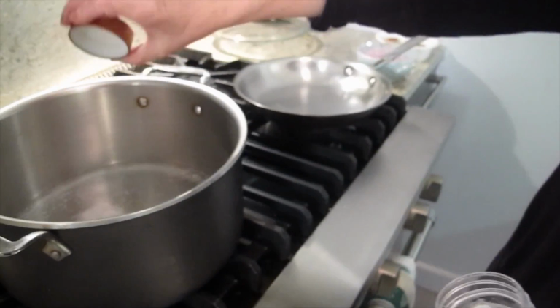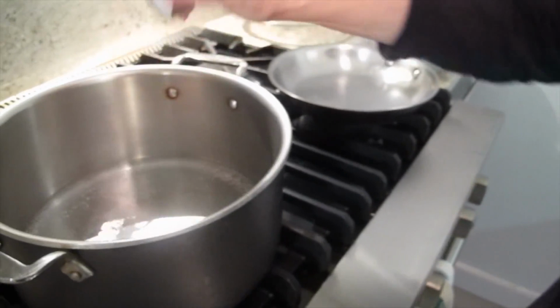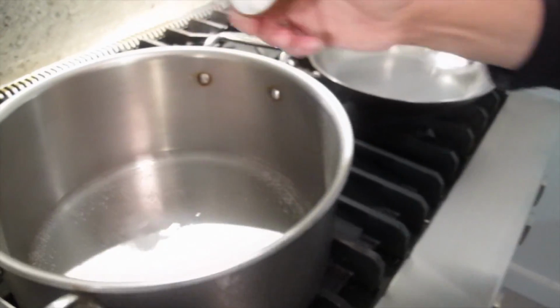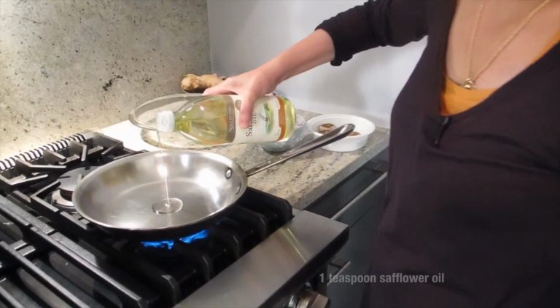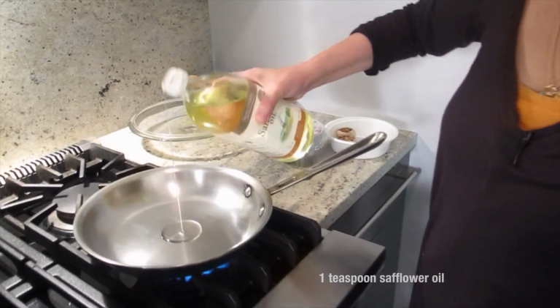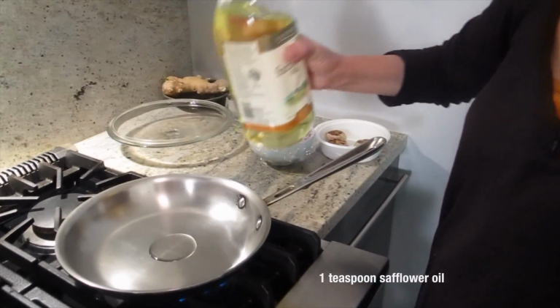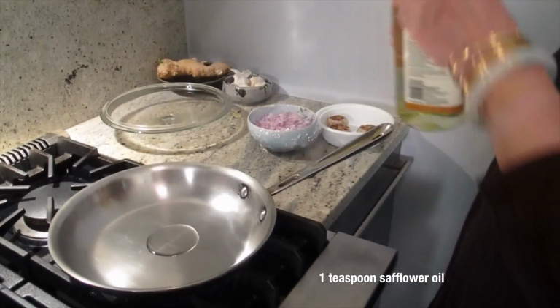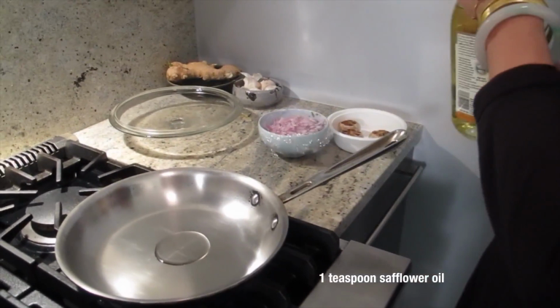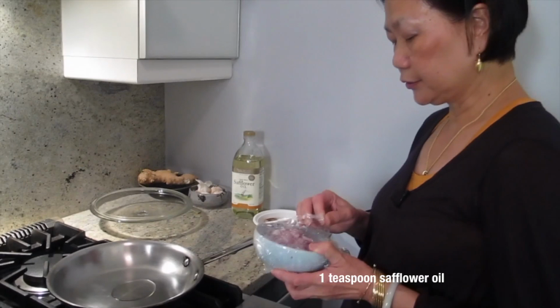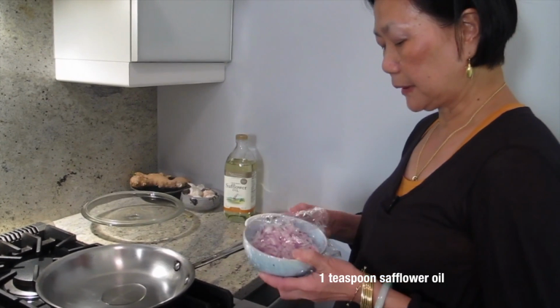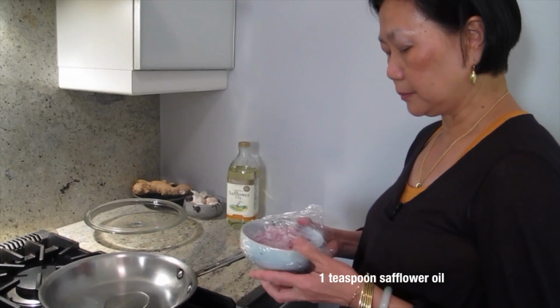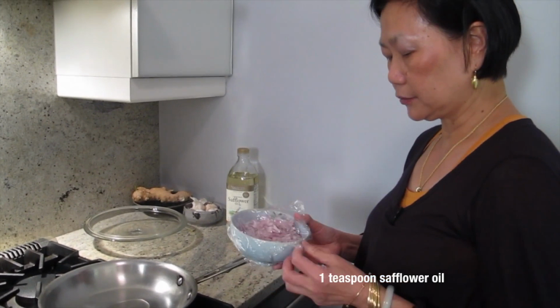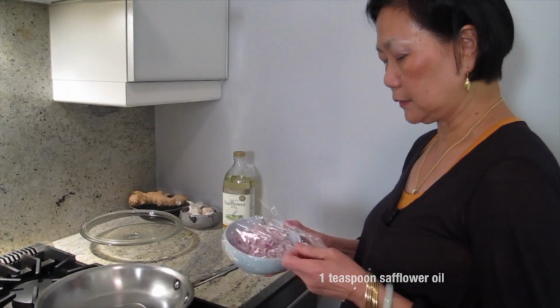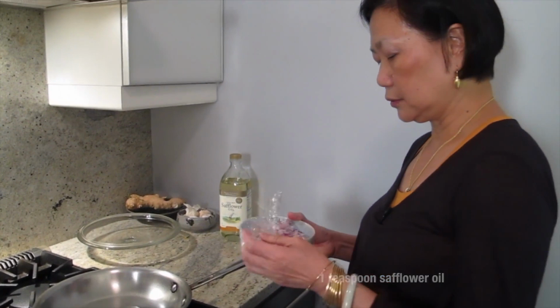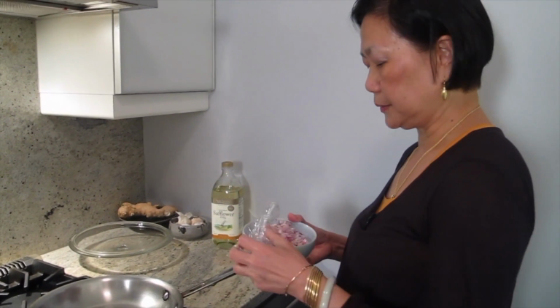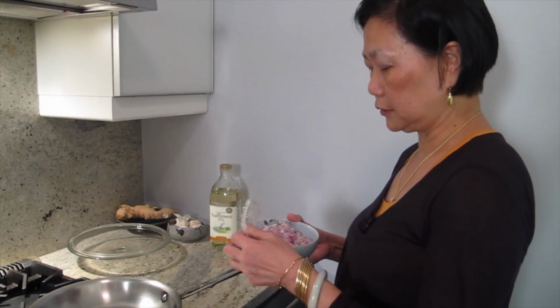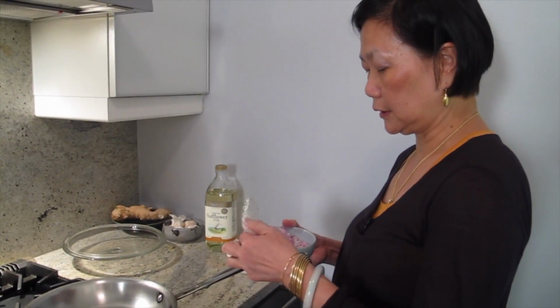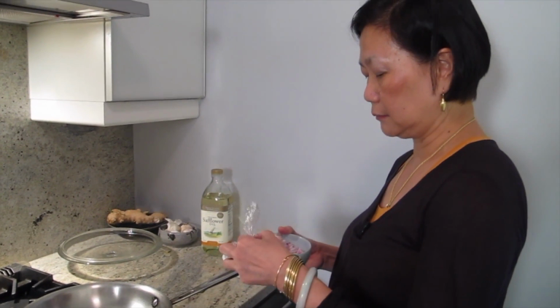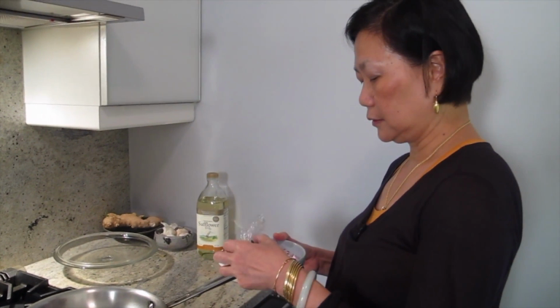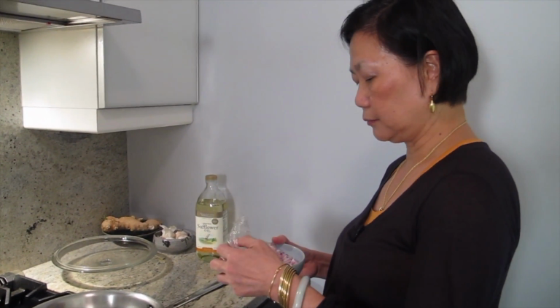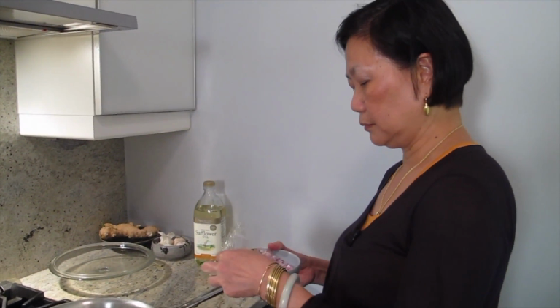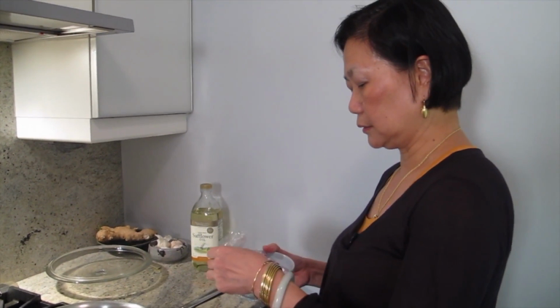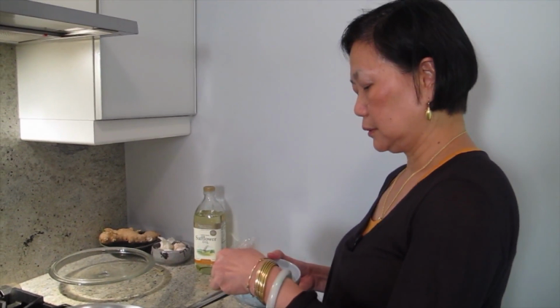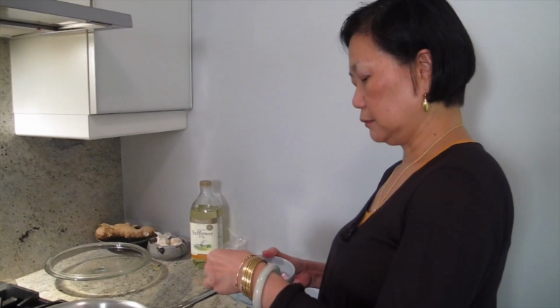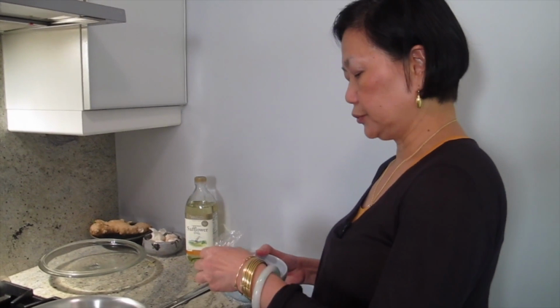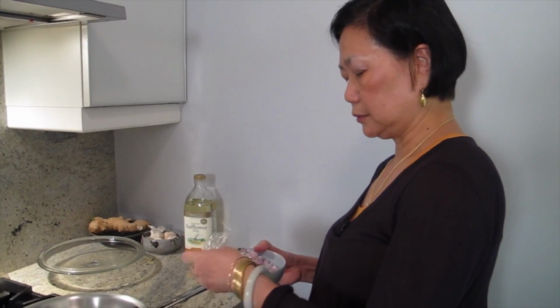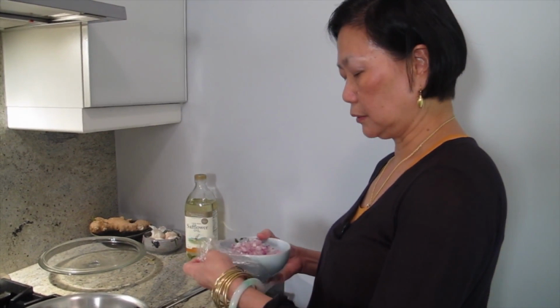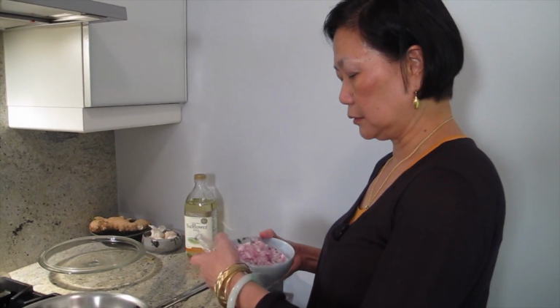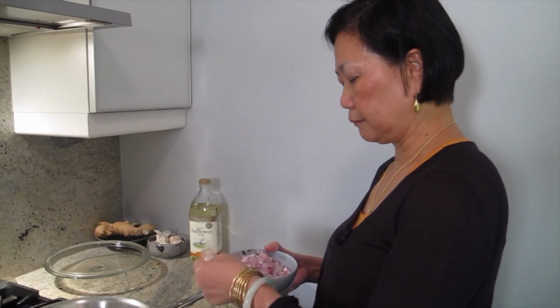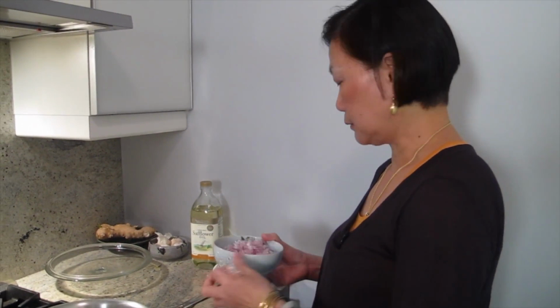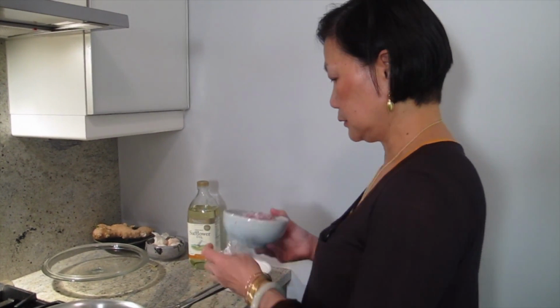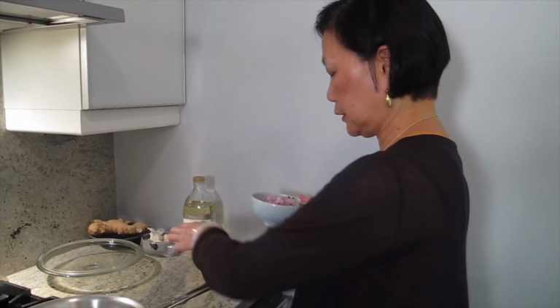Just a little salt. A little saffron oil. This is my interpretation of it — it's going to be easier, I think, instead of making the roux with all the flour and stuff.